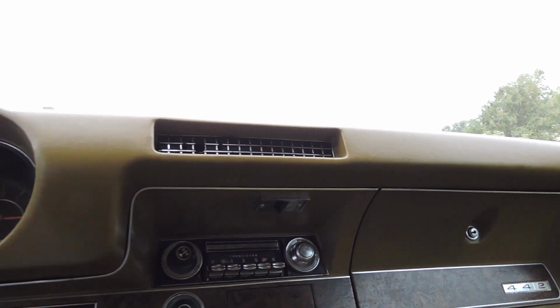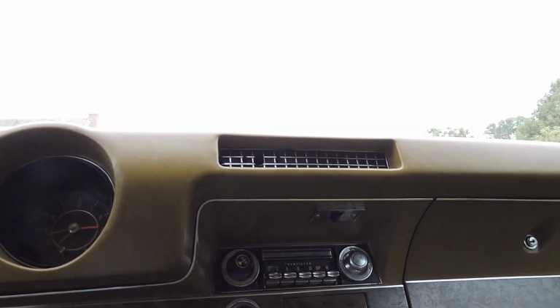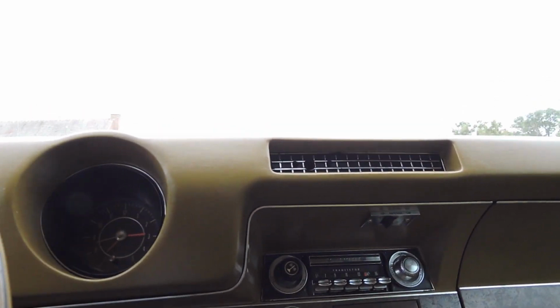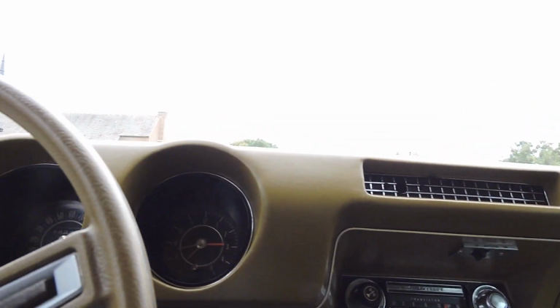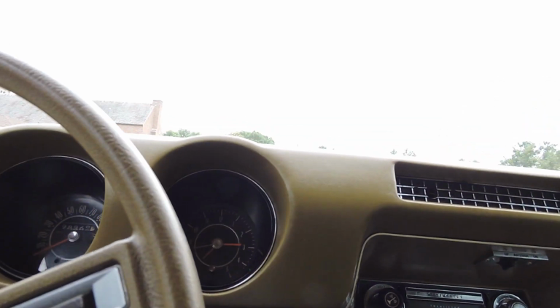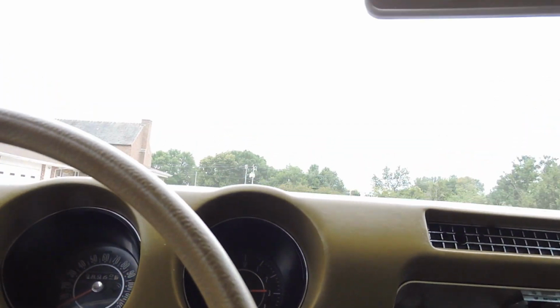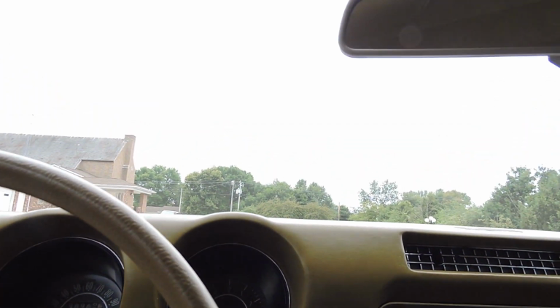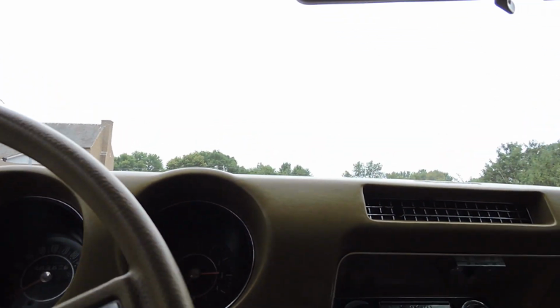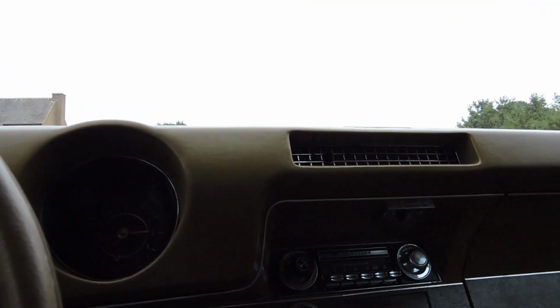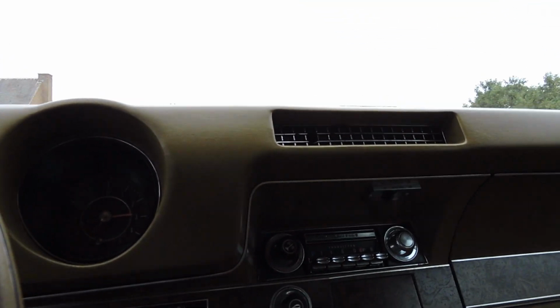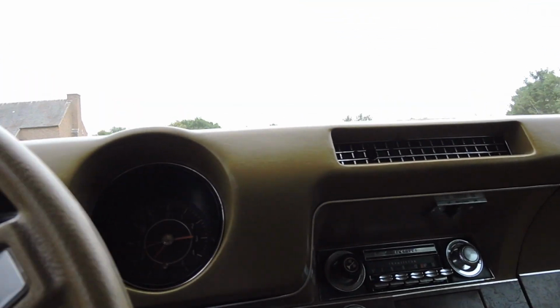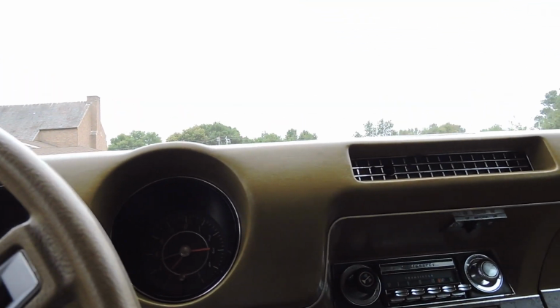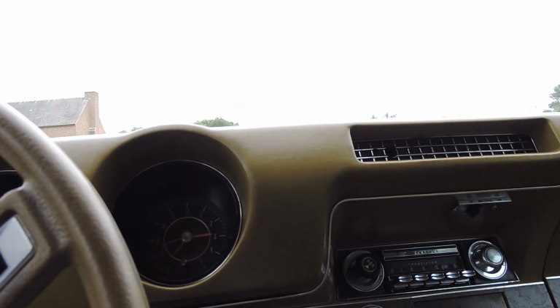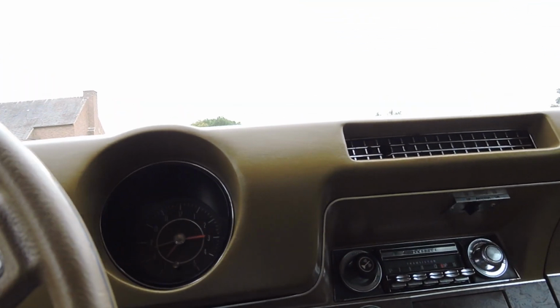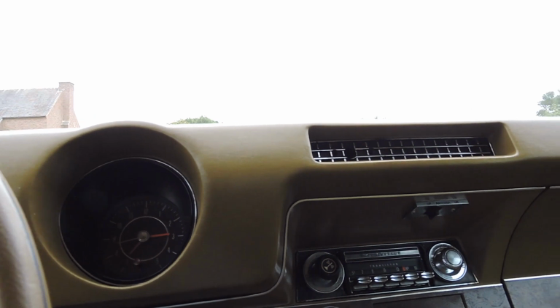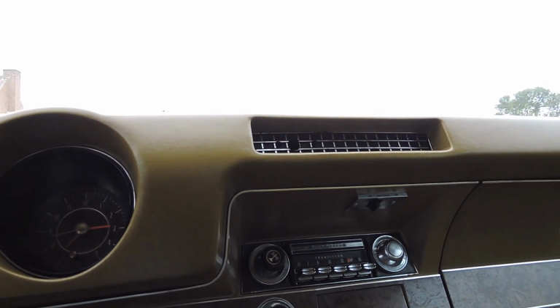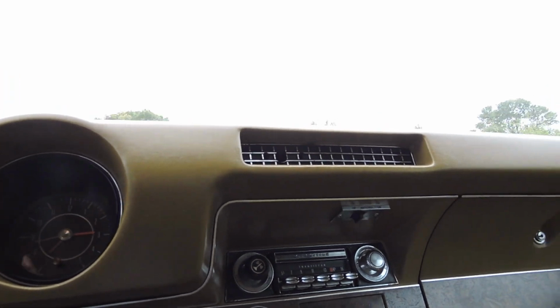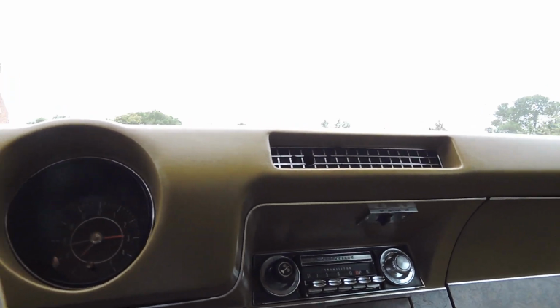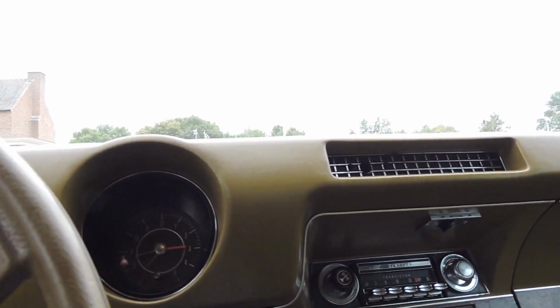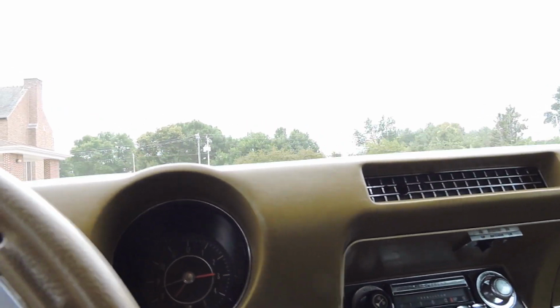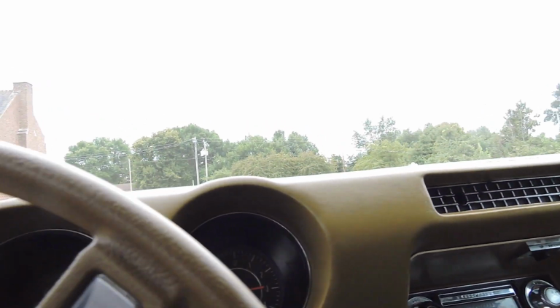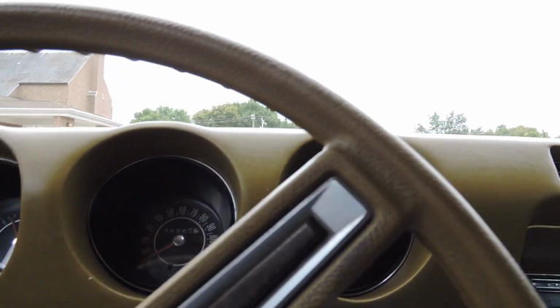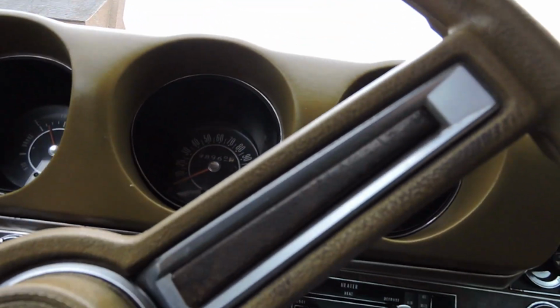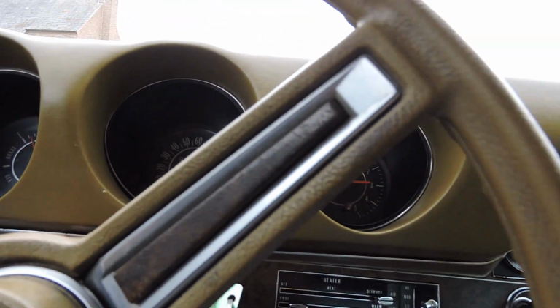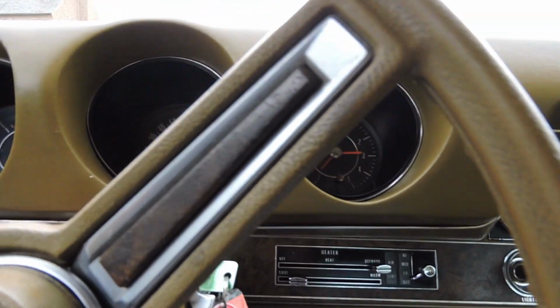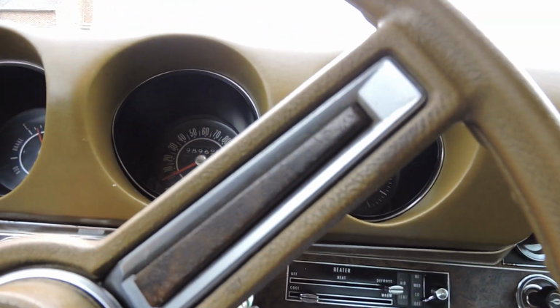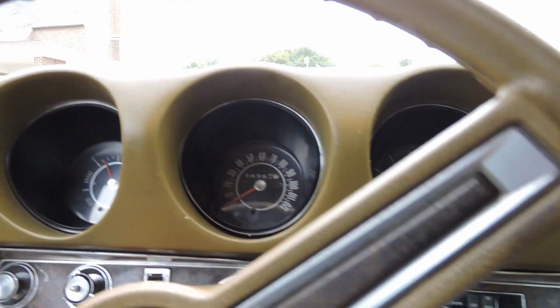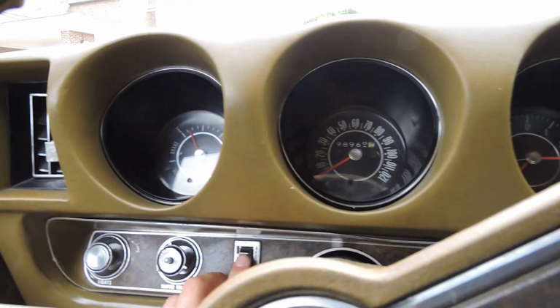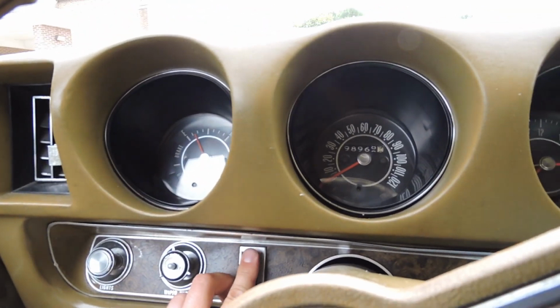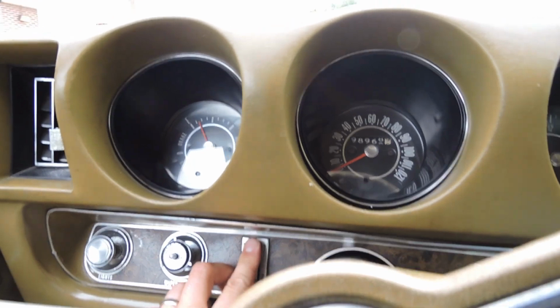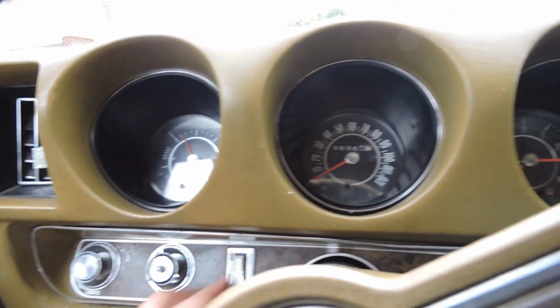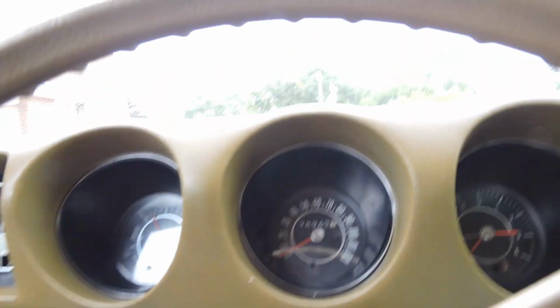So heater works, wipers work, horn works, gas gauge works. The only things that don't work on the dash are the clock, the radio, and the cruise control. But the factory cruise button is still there.